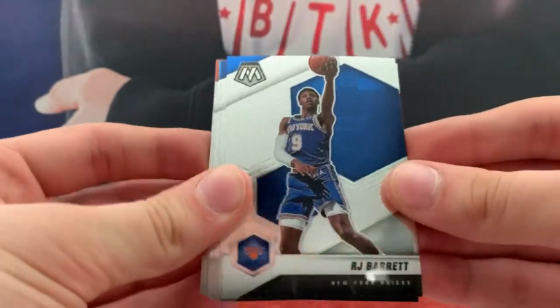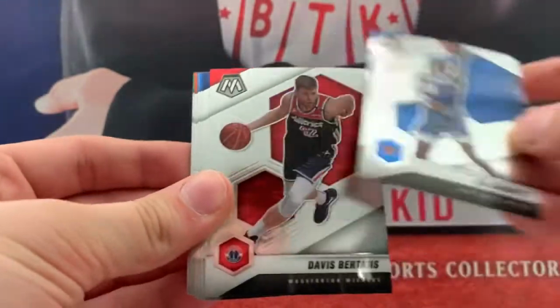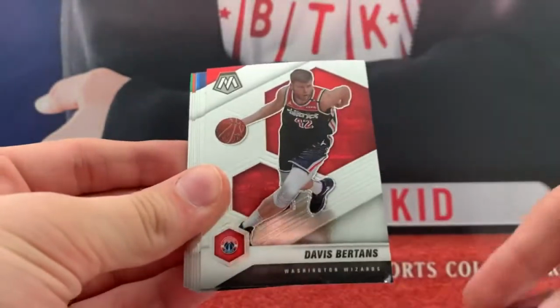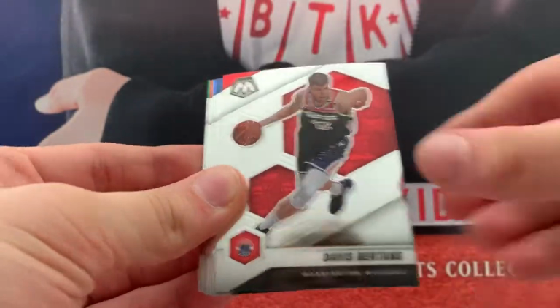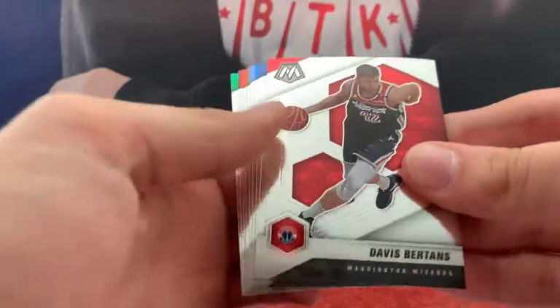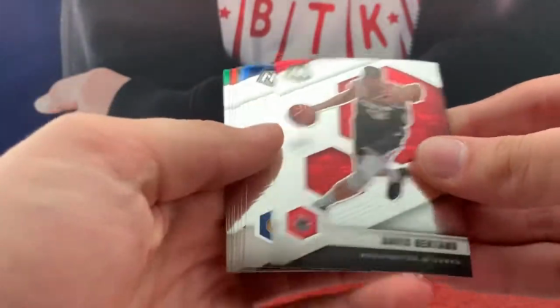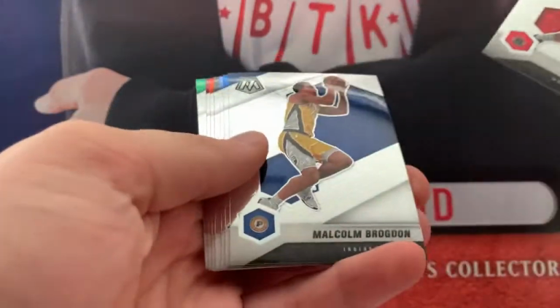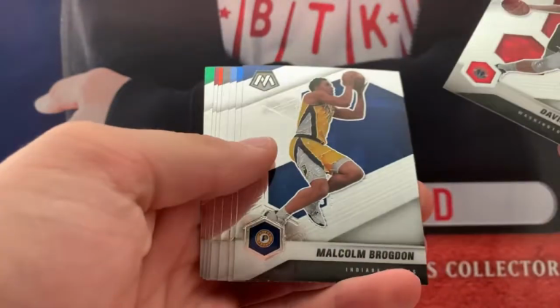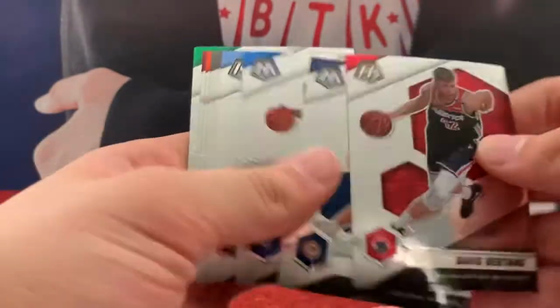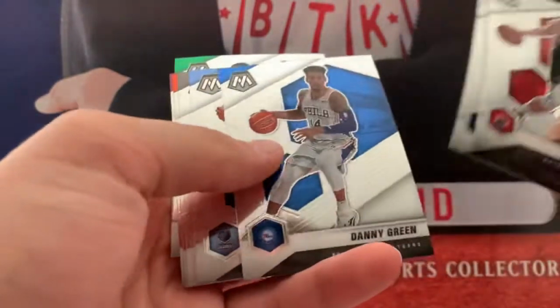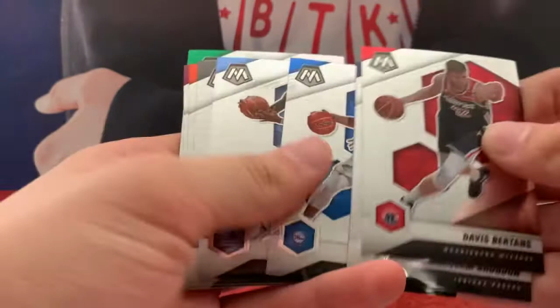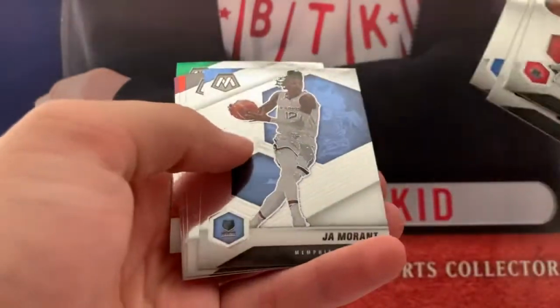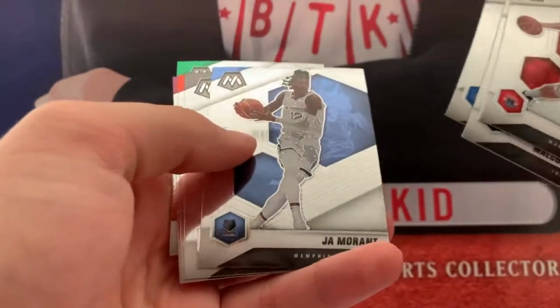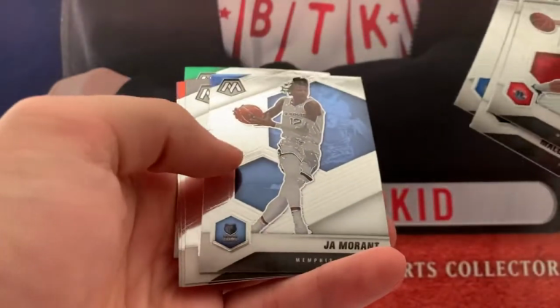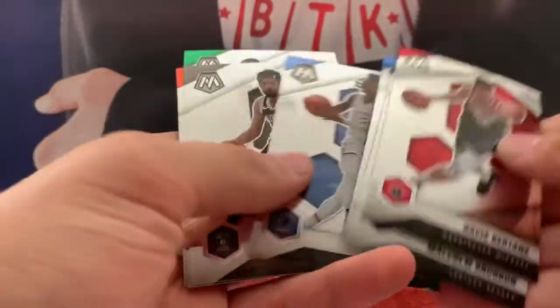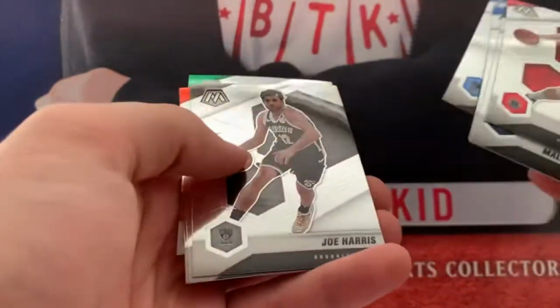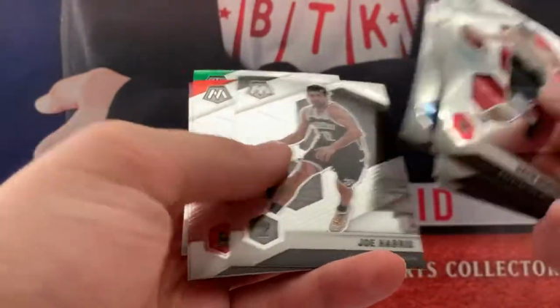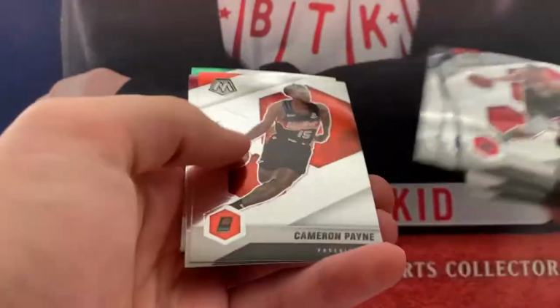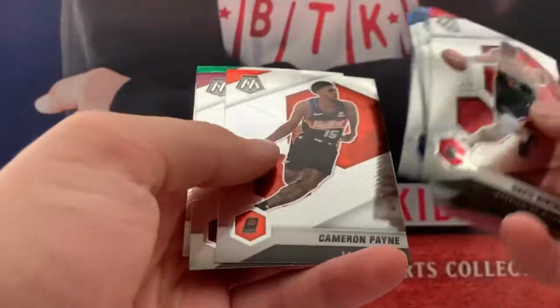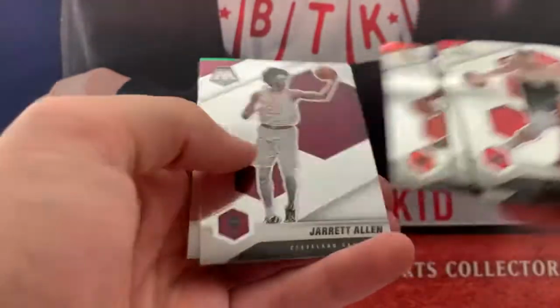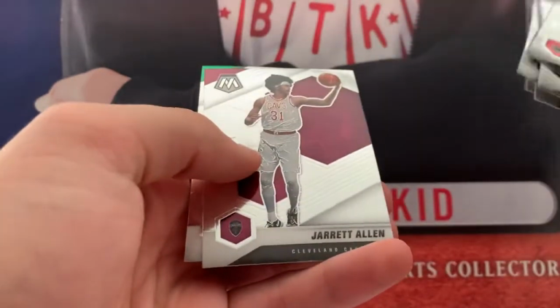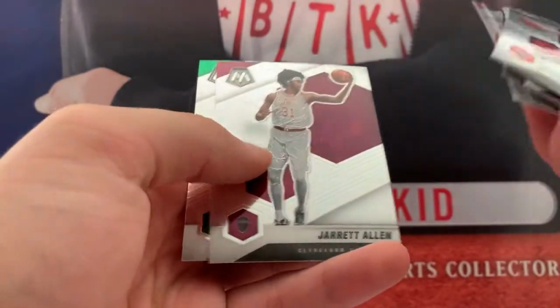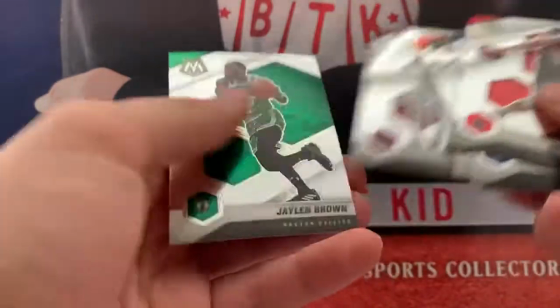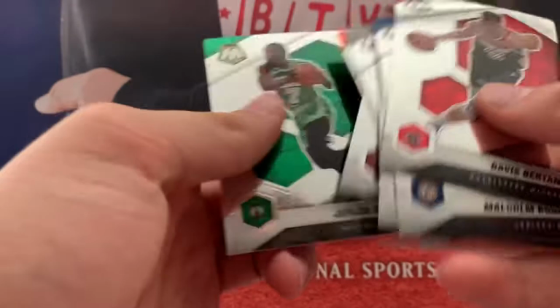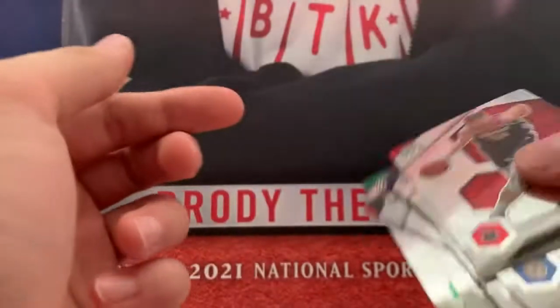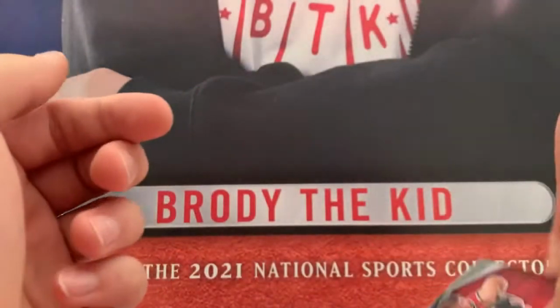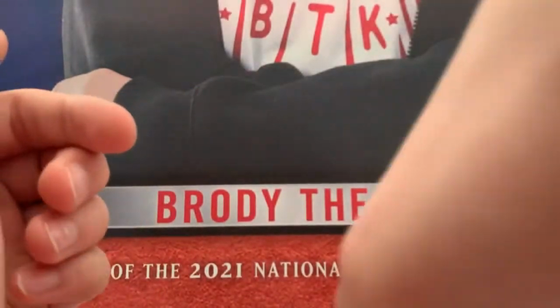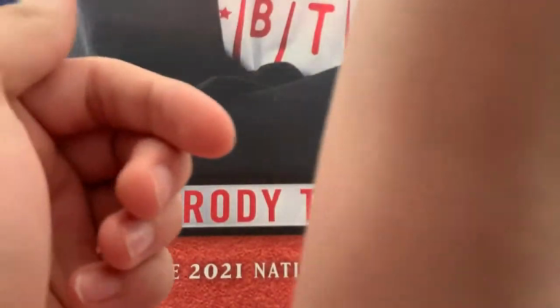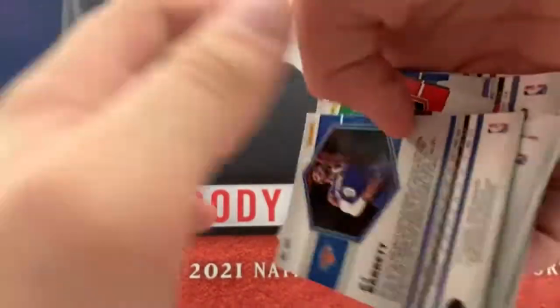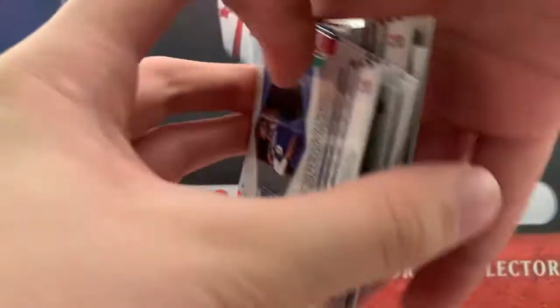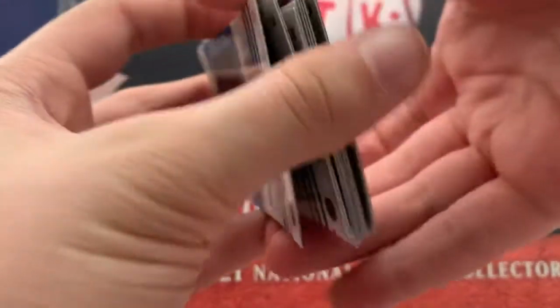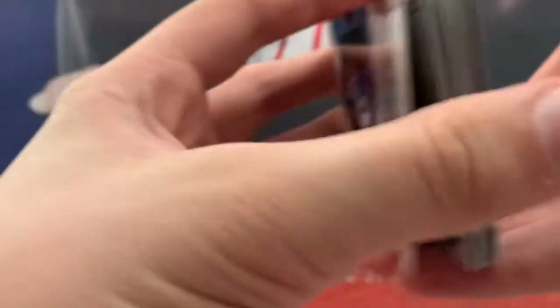RJ Barrett. Bretons. Brogdon. Danny Green. Ja. Joe Harris. Campaign. Allen. Jalen Brown. Campaign's been playing well with the Suns injuries.